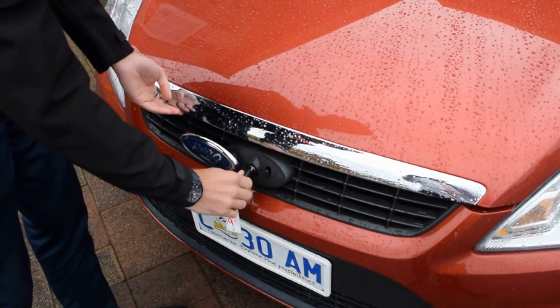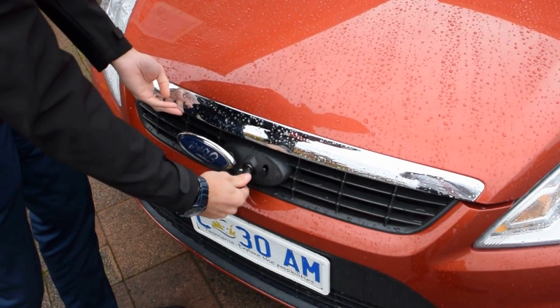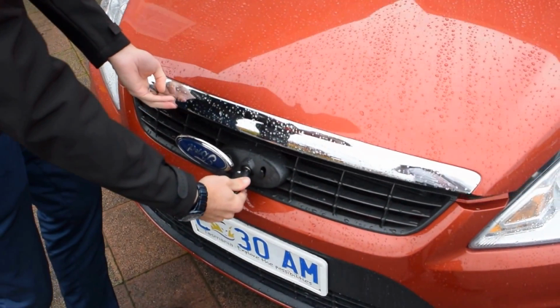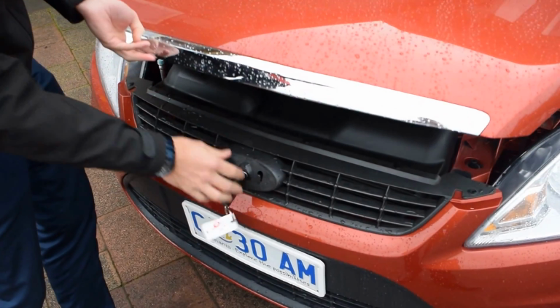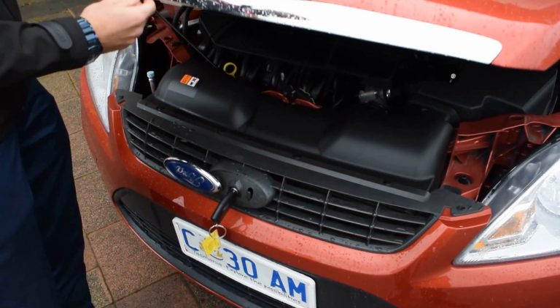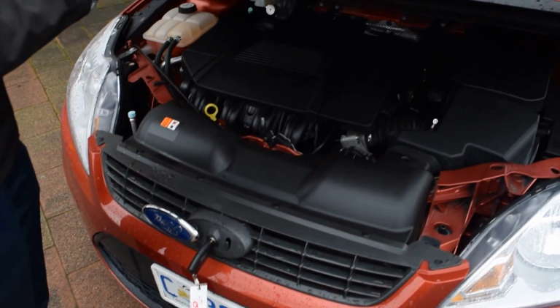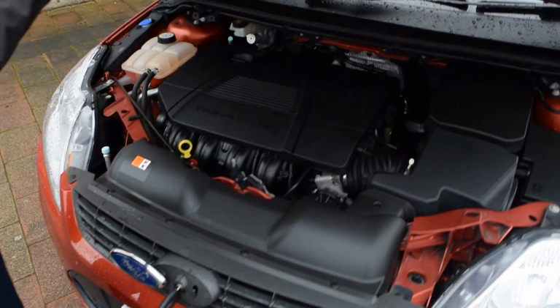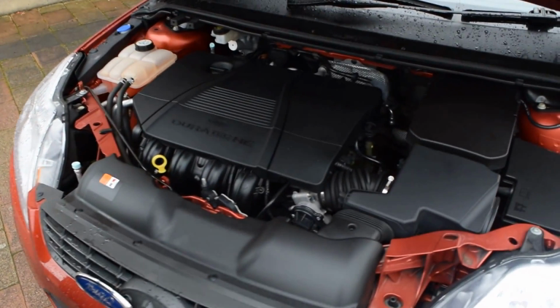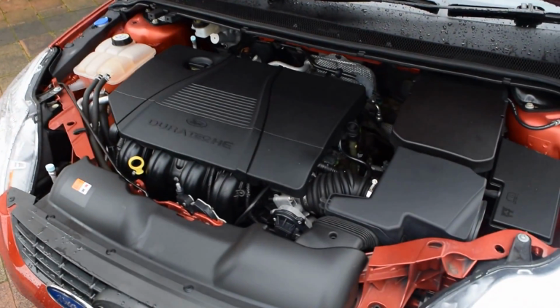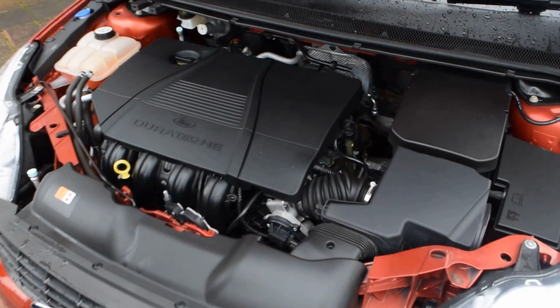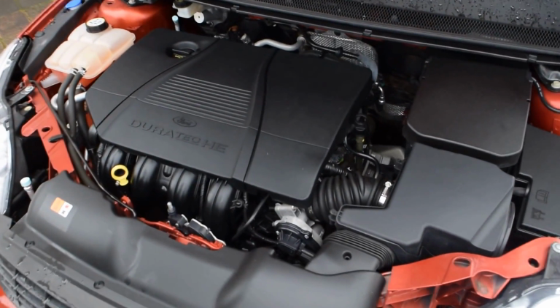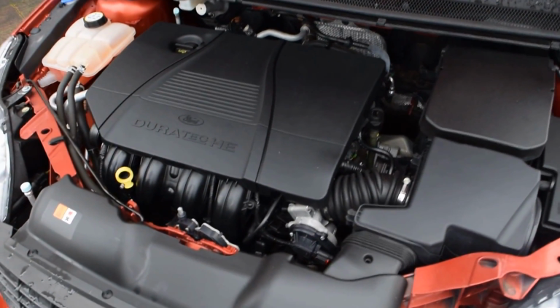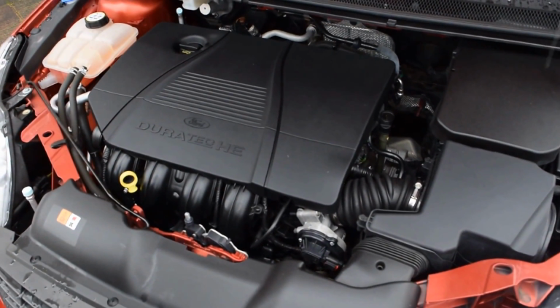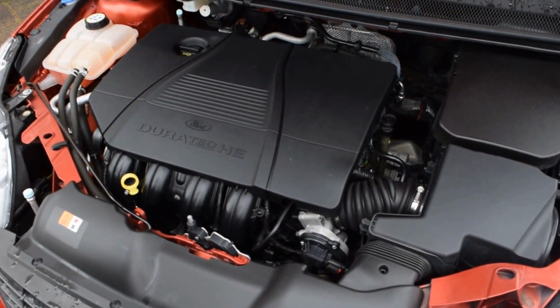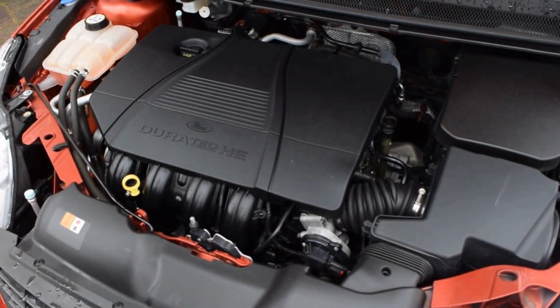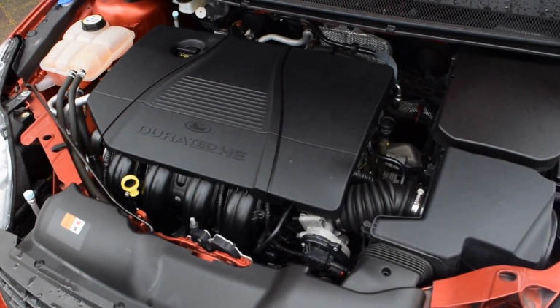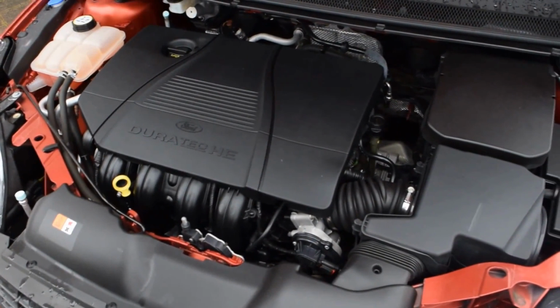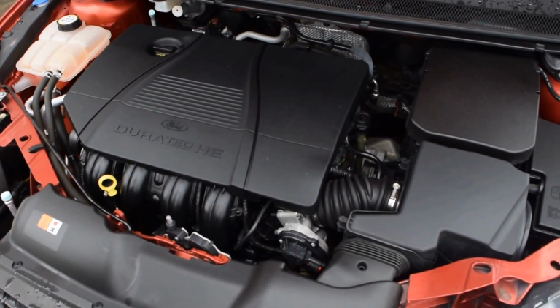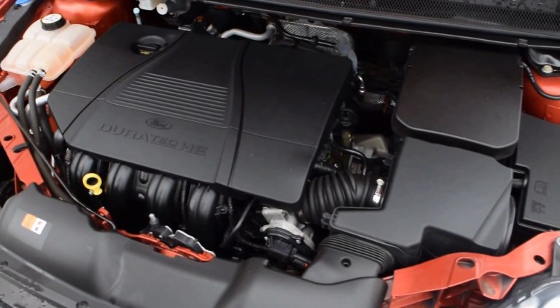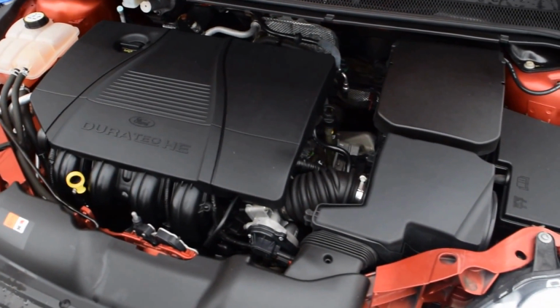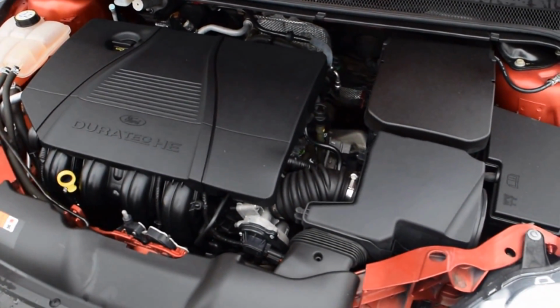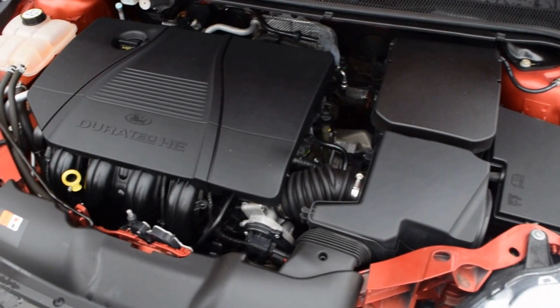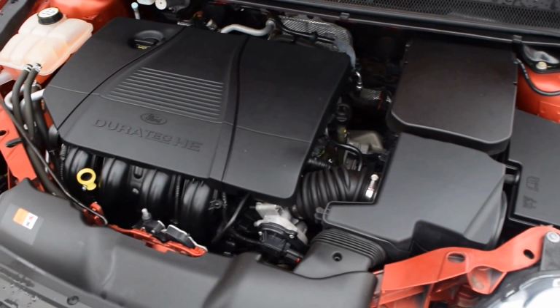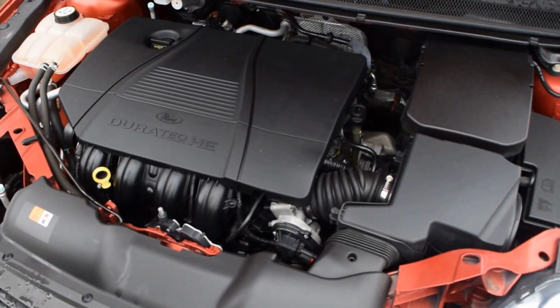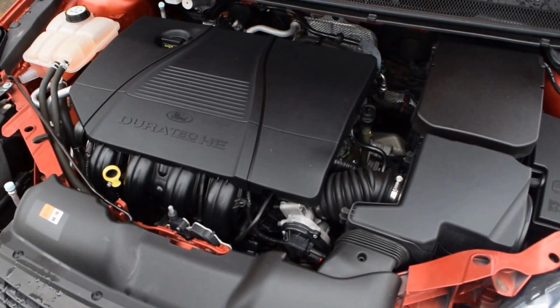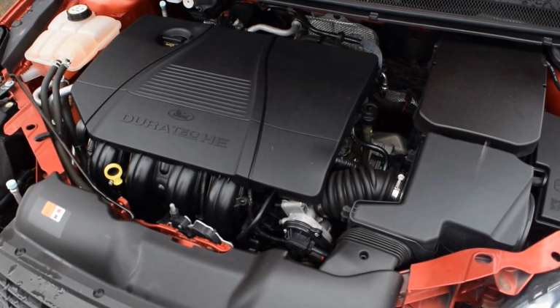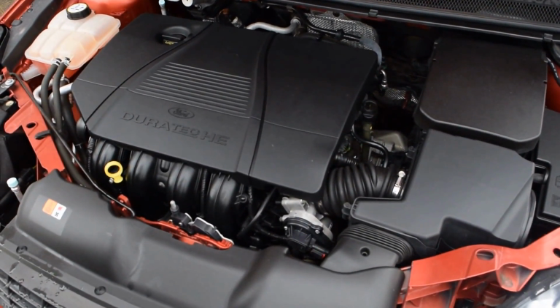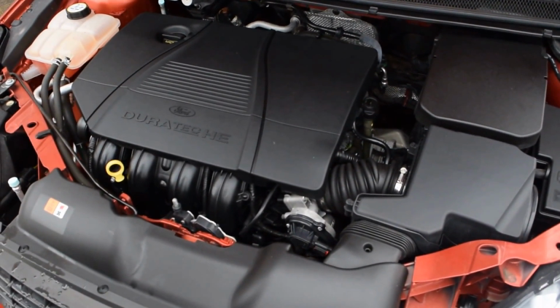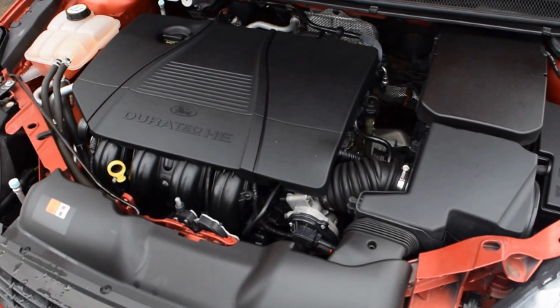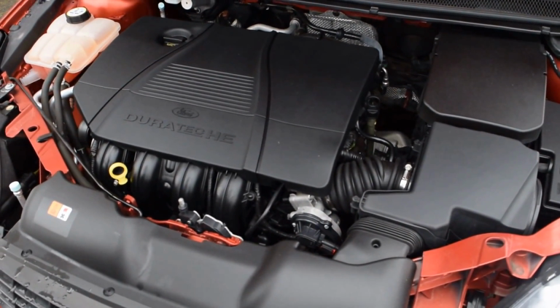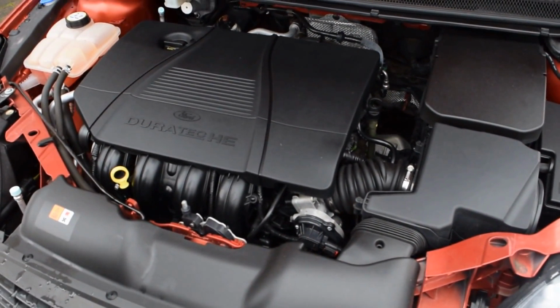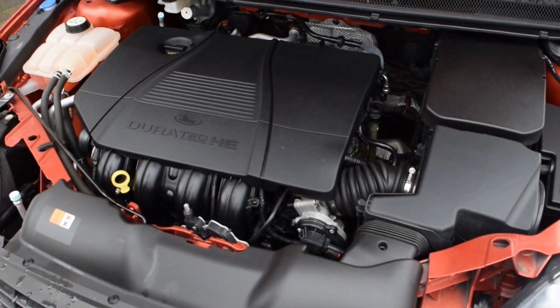We'll have a quick look underneath the bonnet. As you can see it presents like a new car underneath, with a little four cylinder petrol engine — very fuel efficient and in great condition.